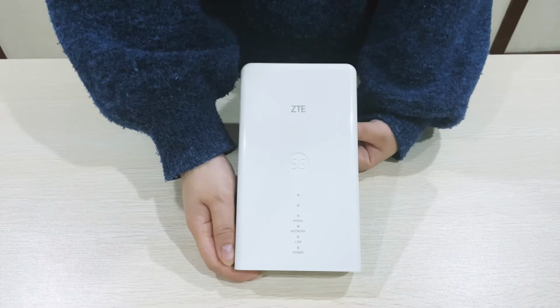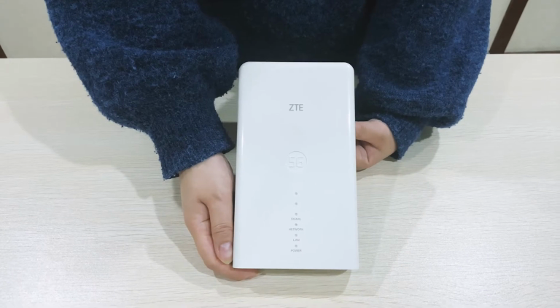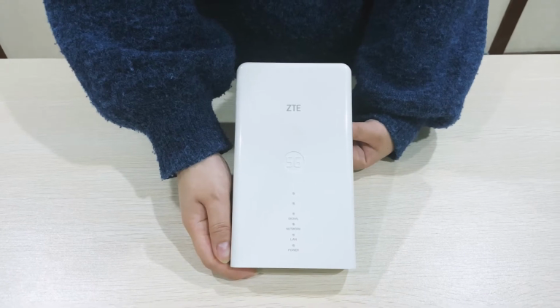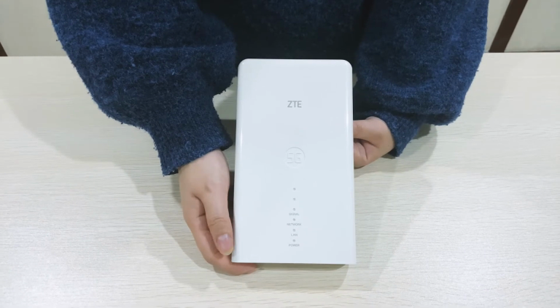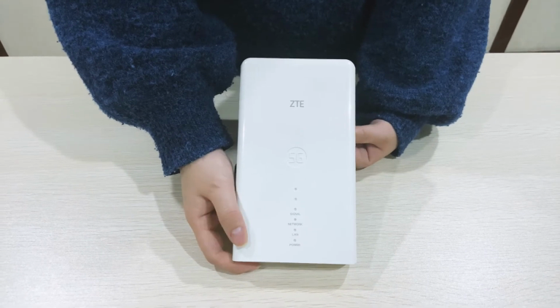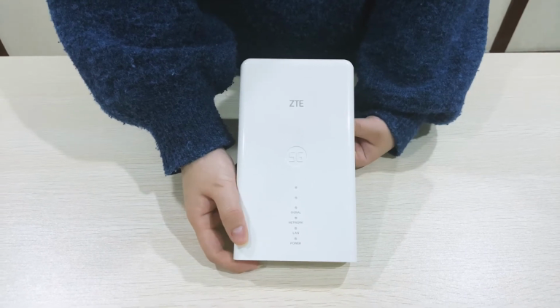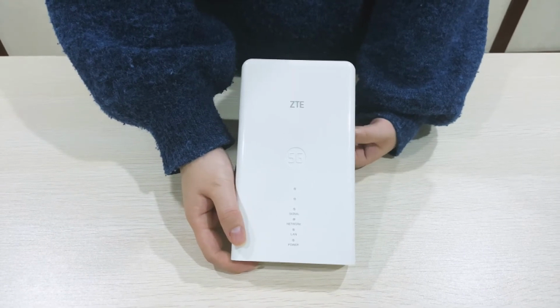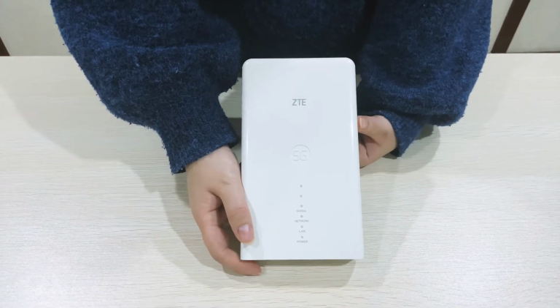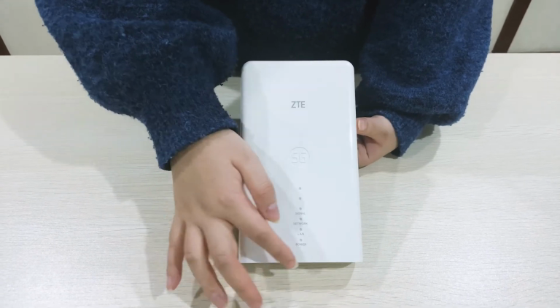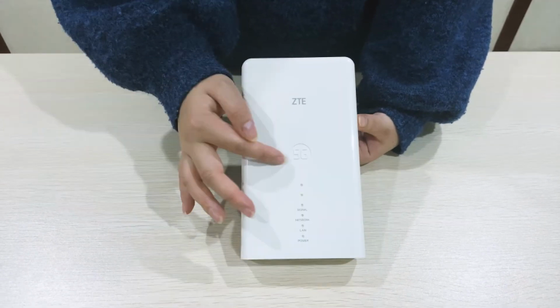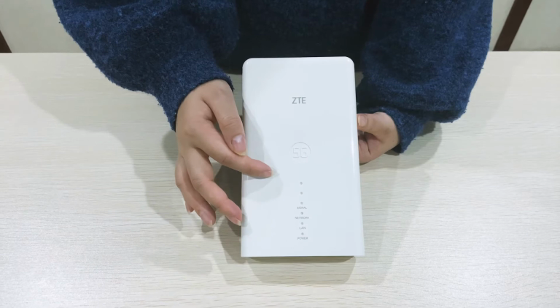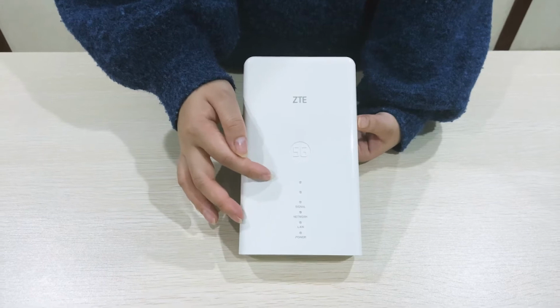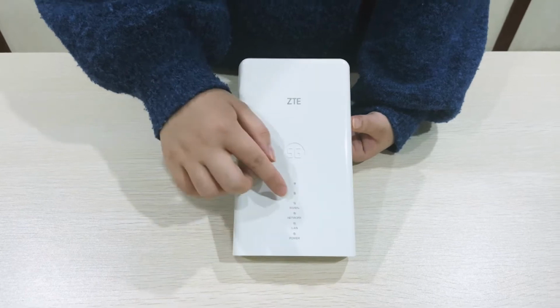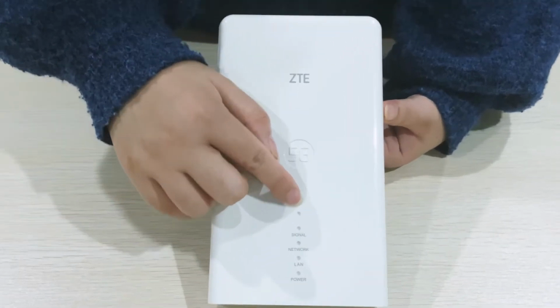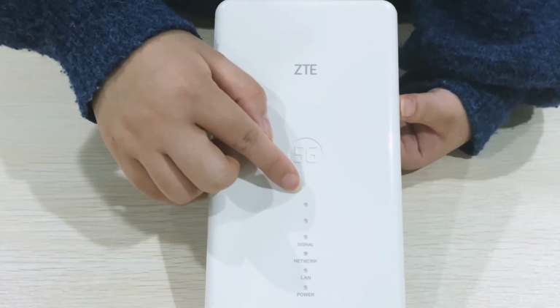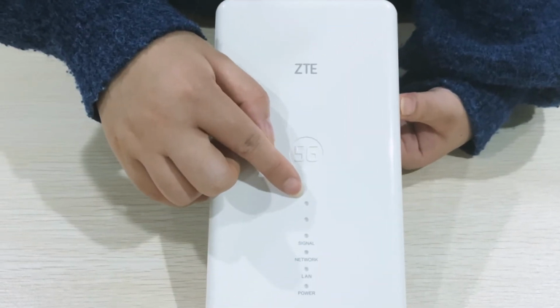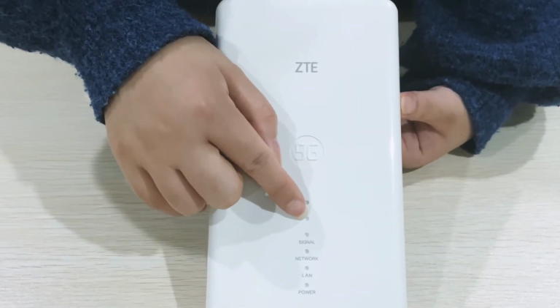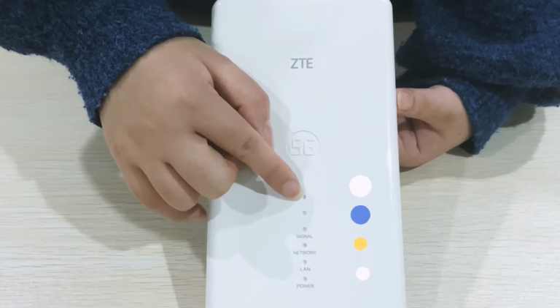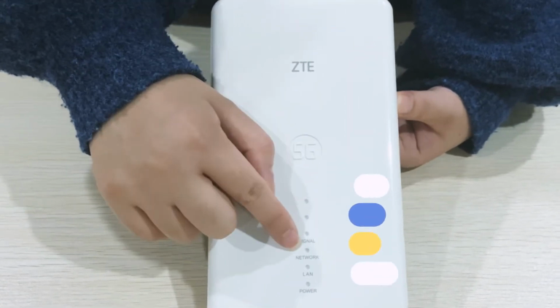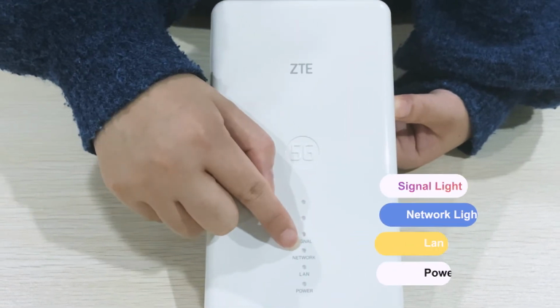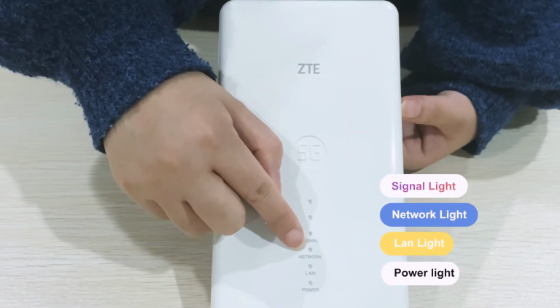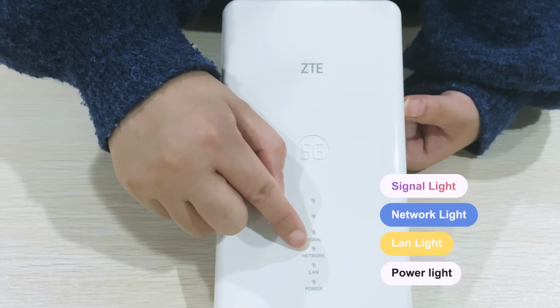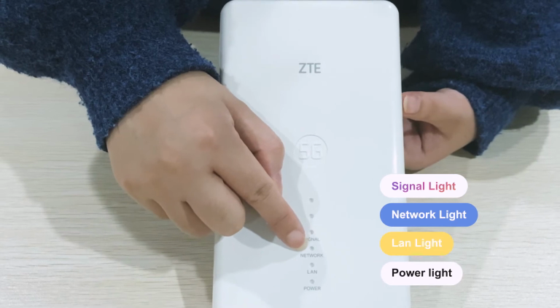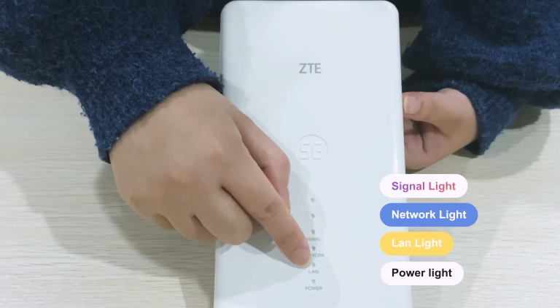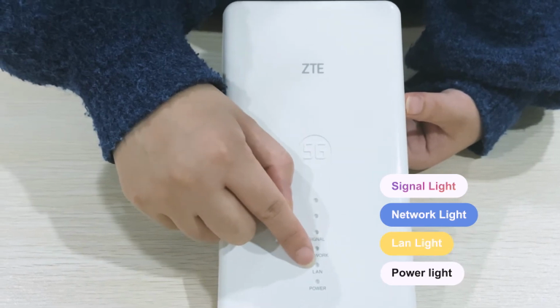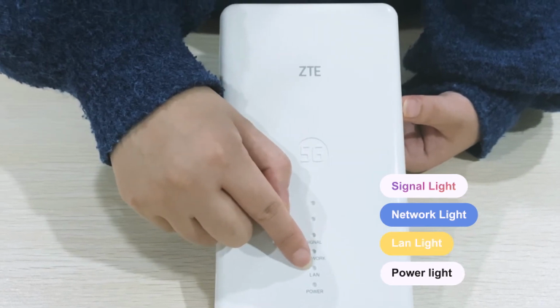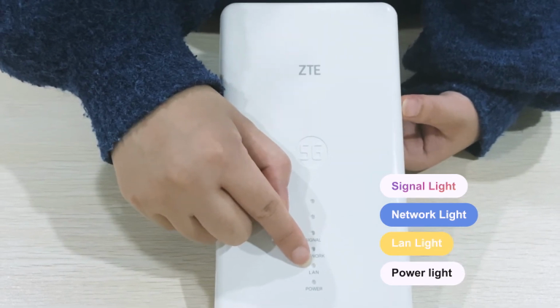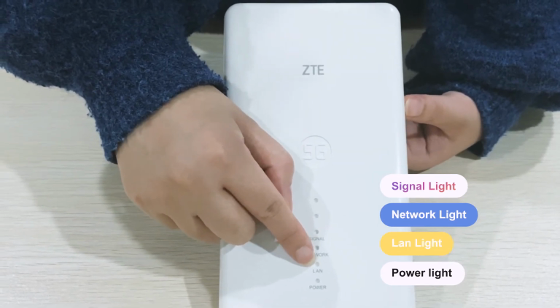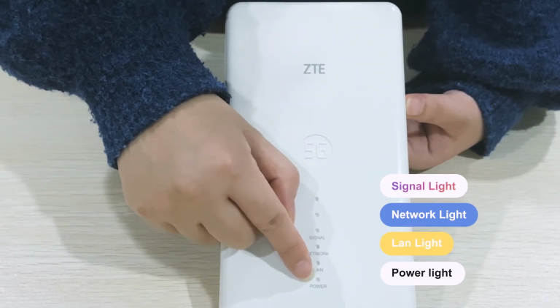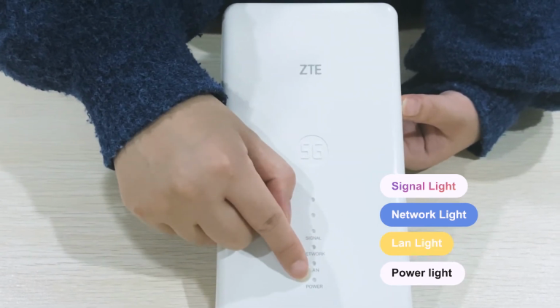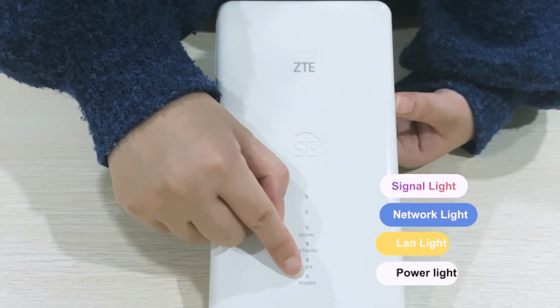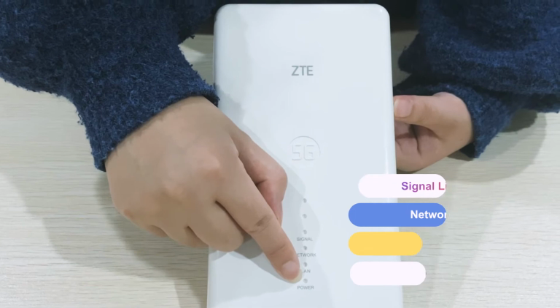Let's see the device first. At the front of the device, you can see there are some lights. This is the signal light. Here is the network light. And here is the LAN light. And the last one is the power light.